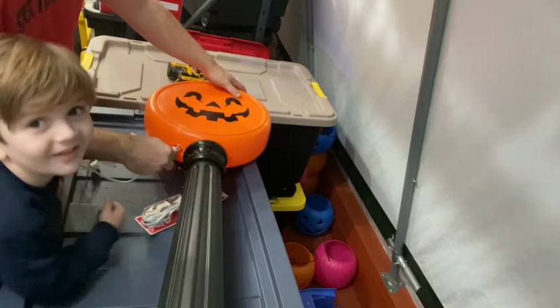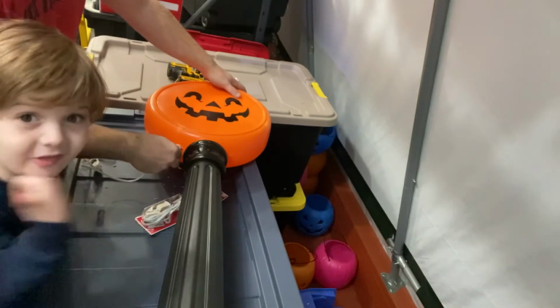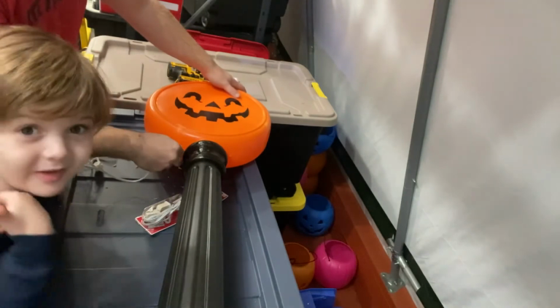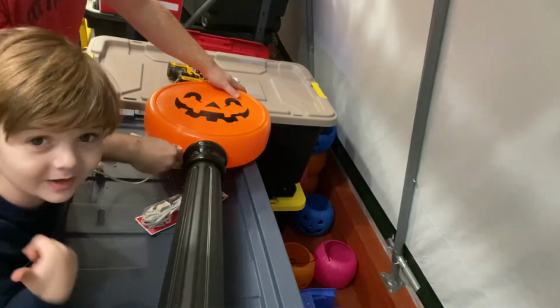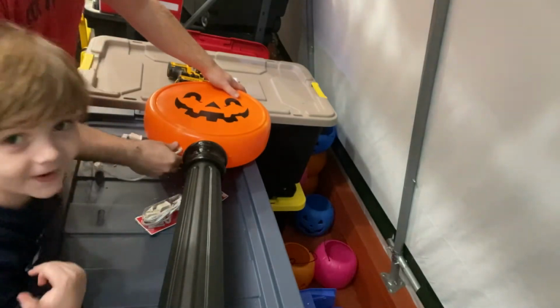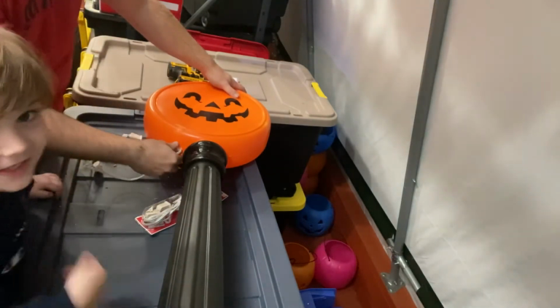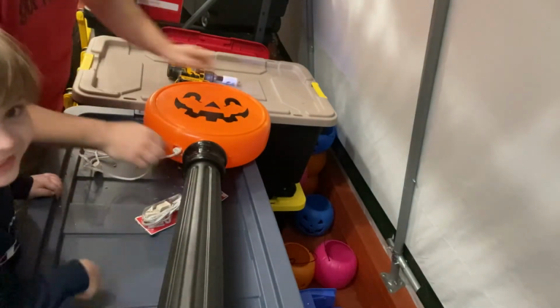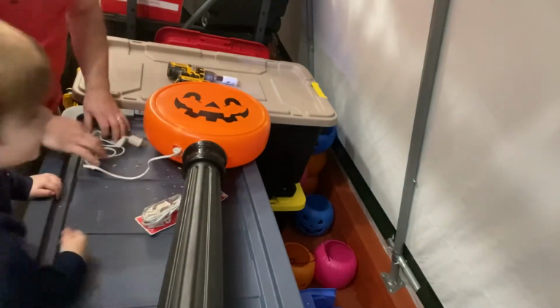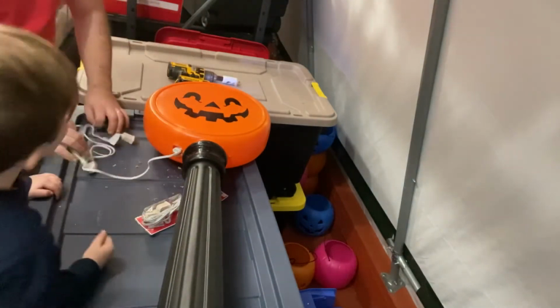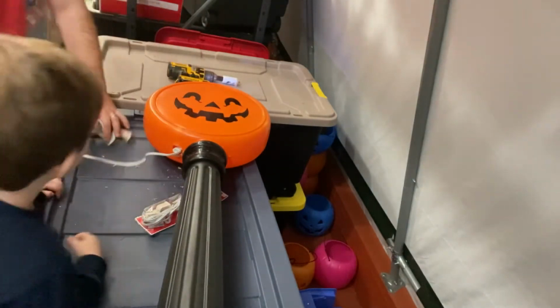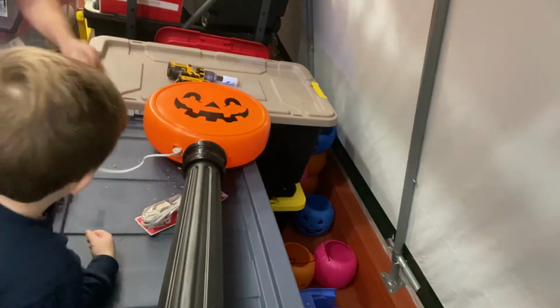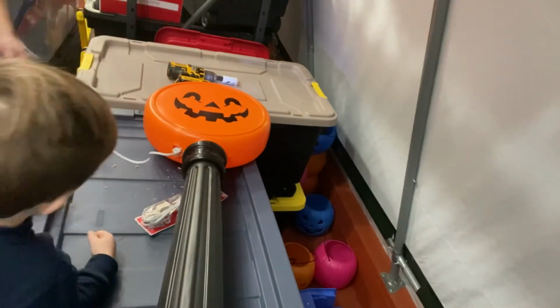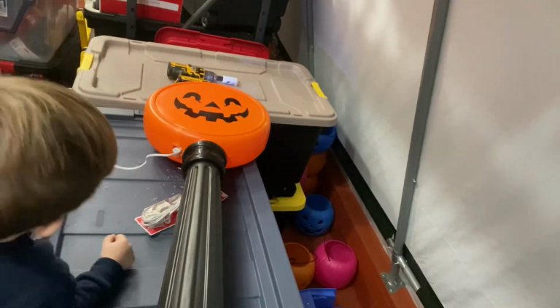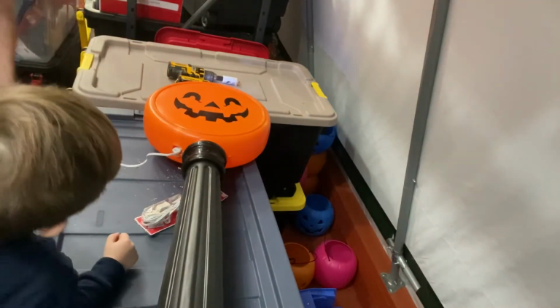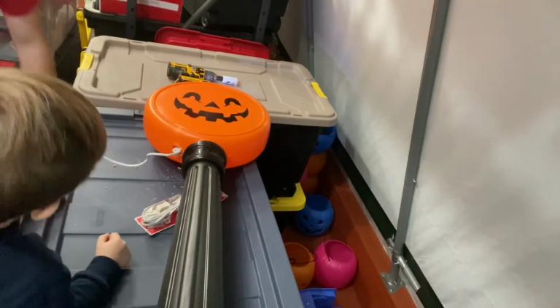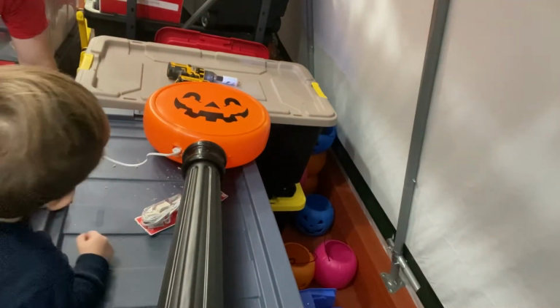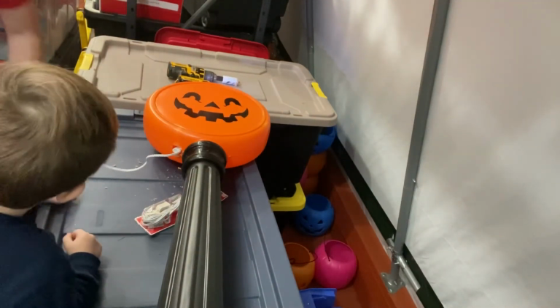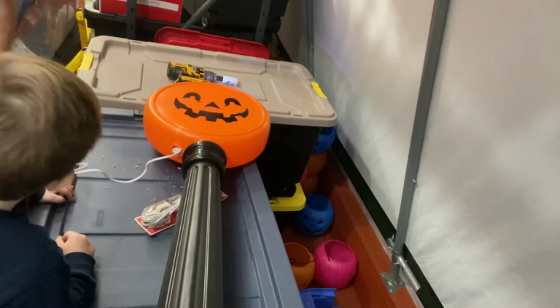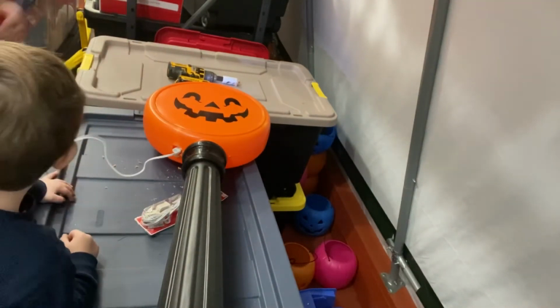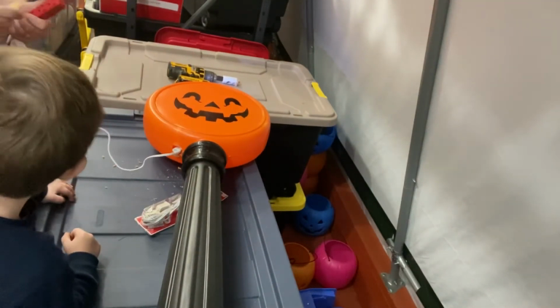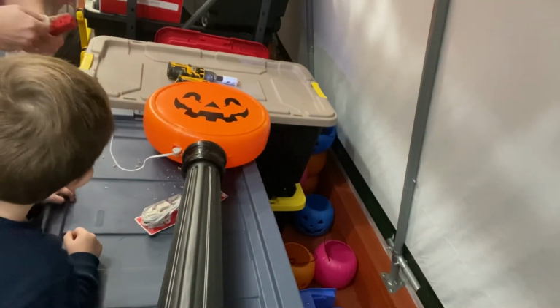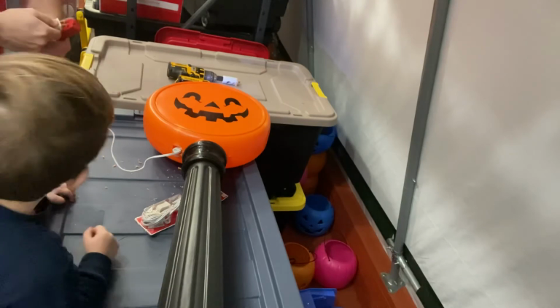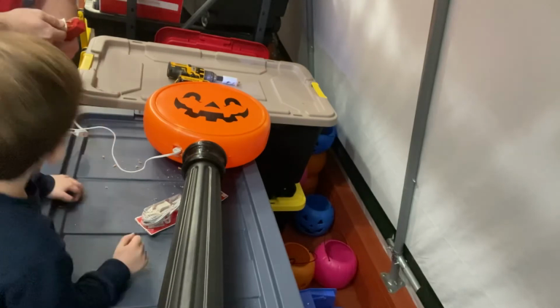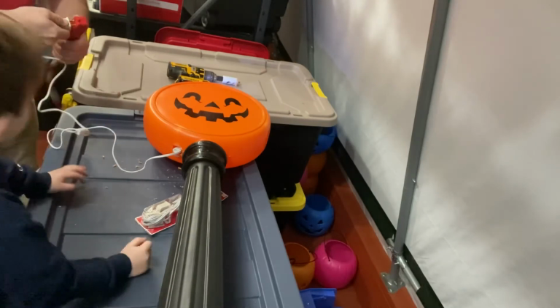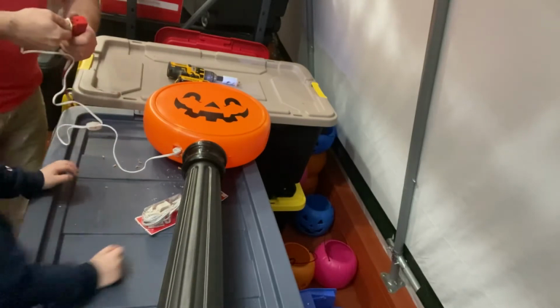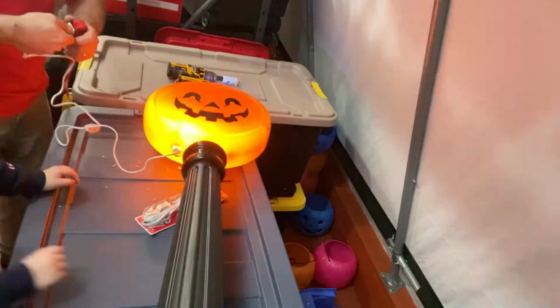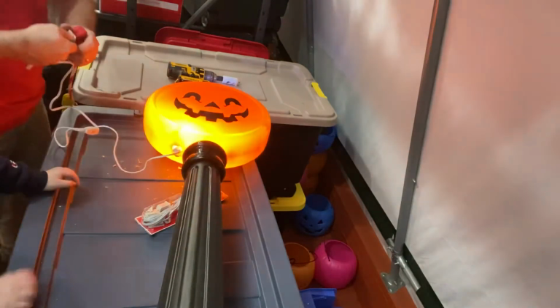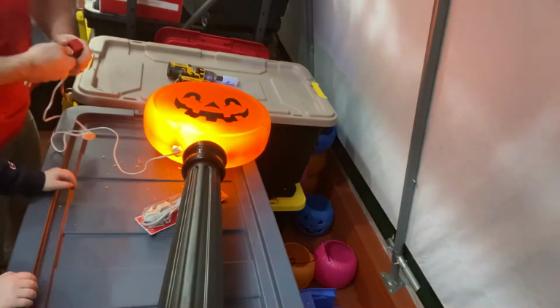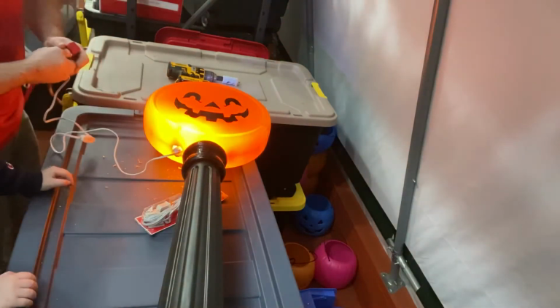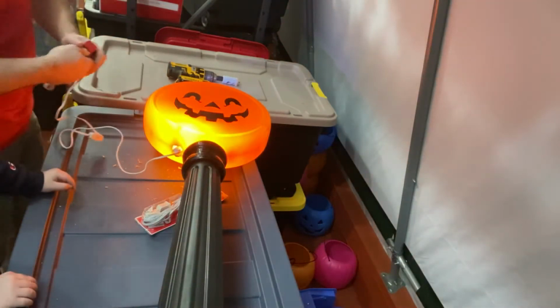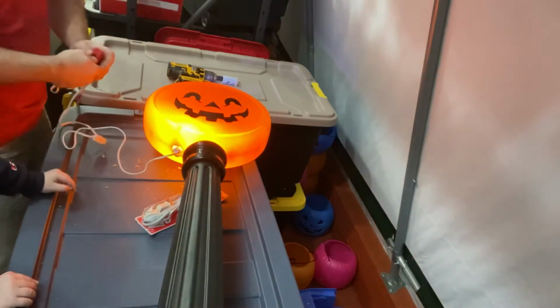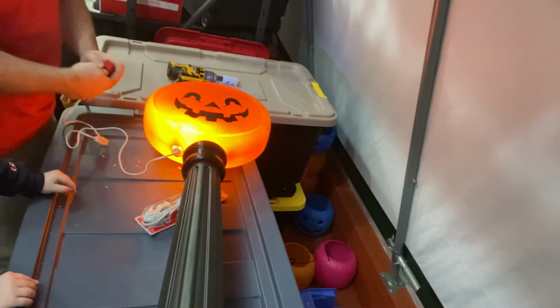We're going to put your light in. I don't know if you can hear the rain, but it's raining where we are.